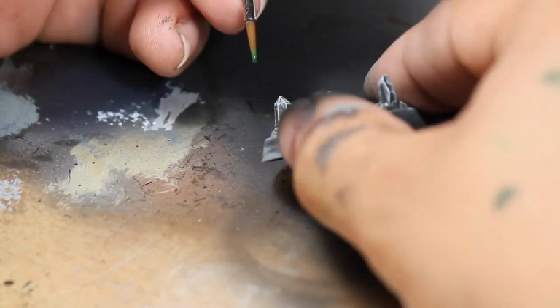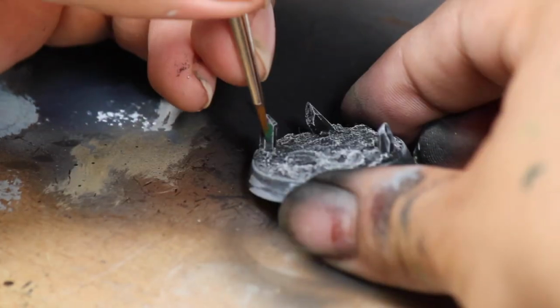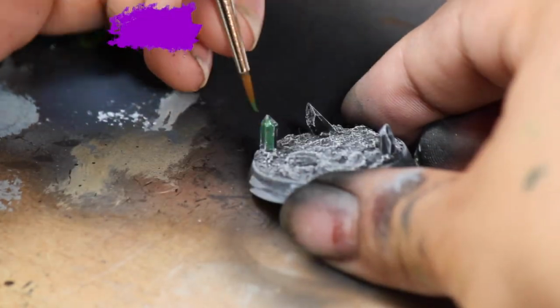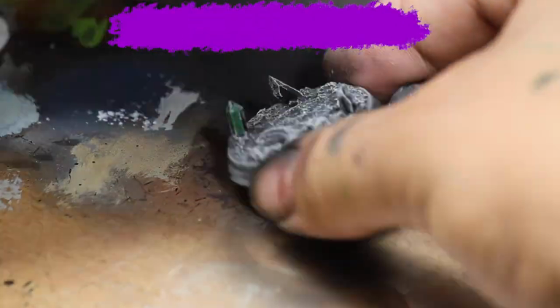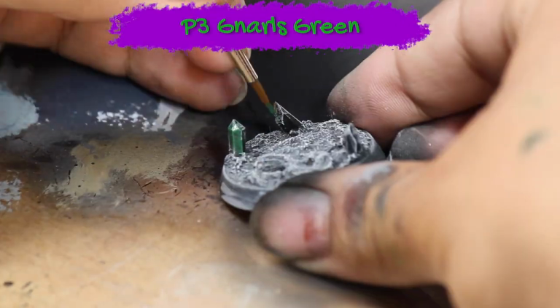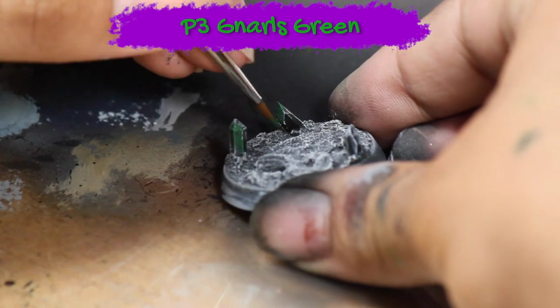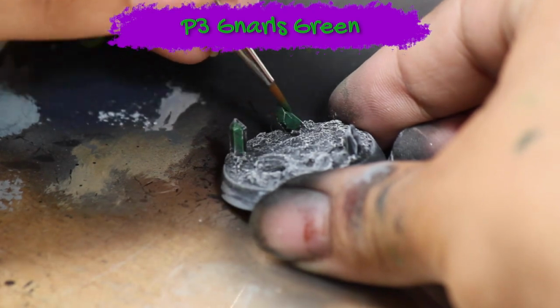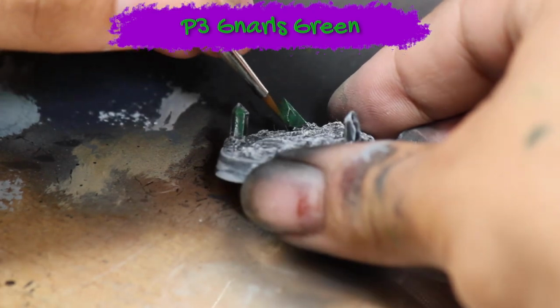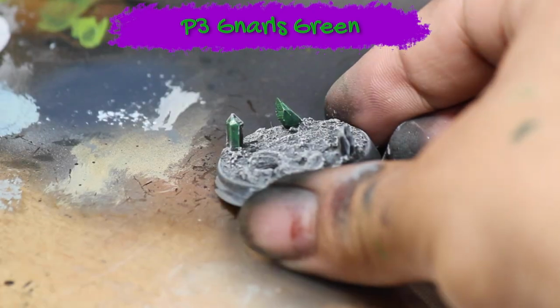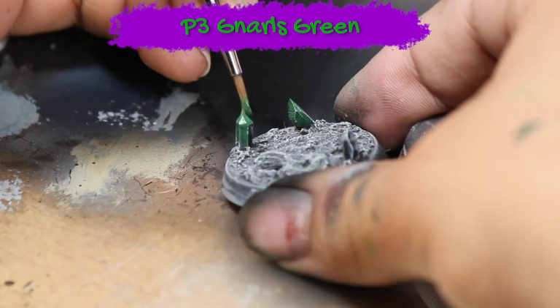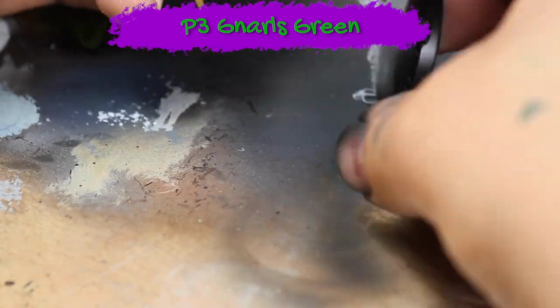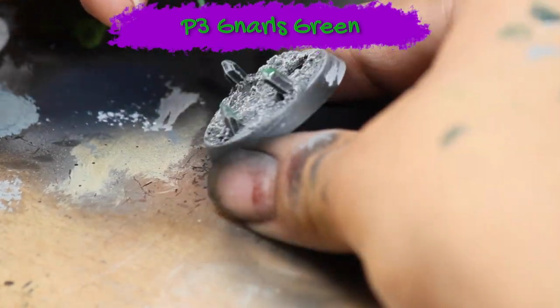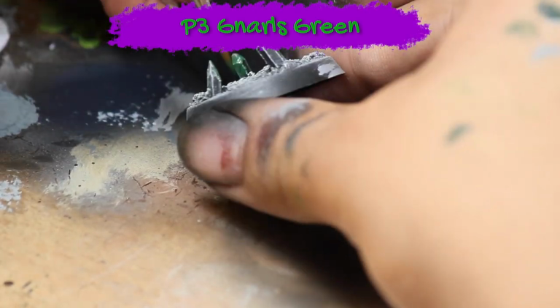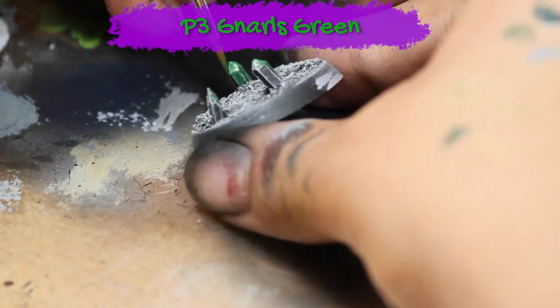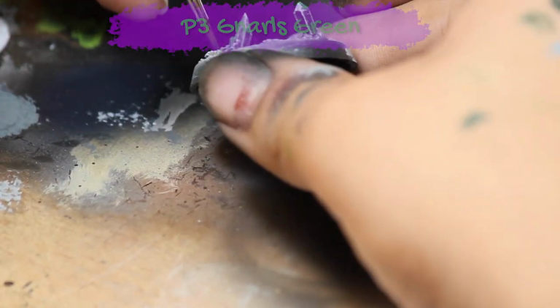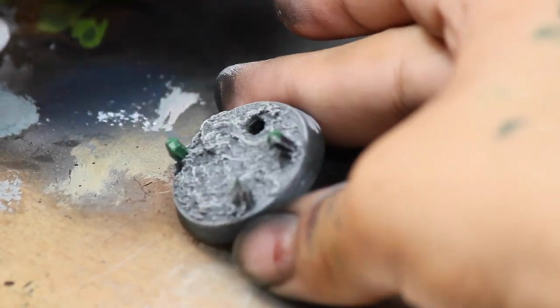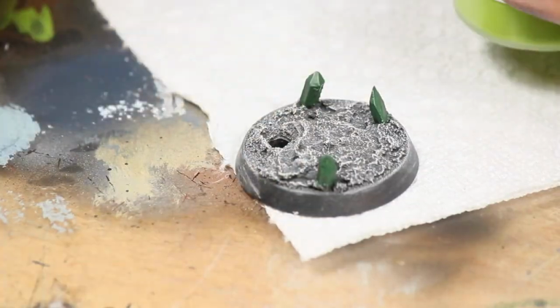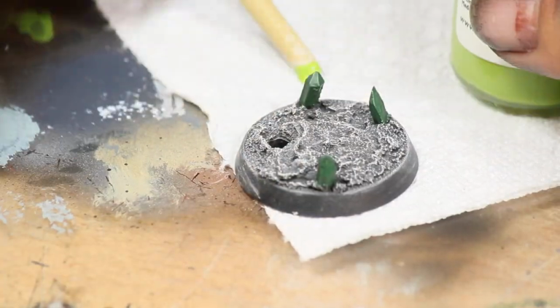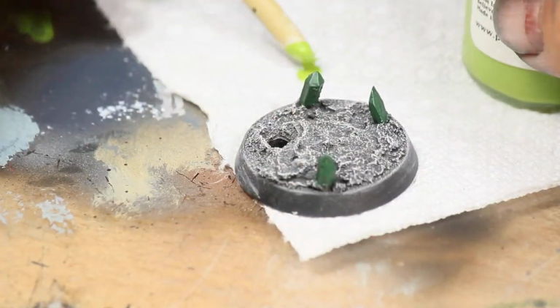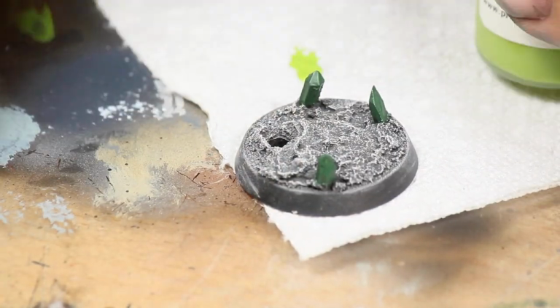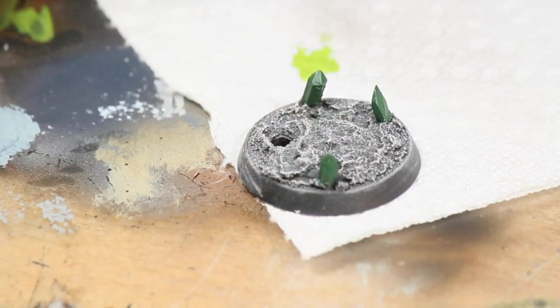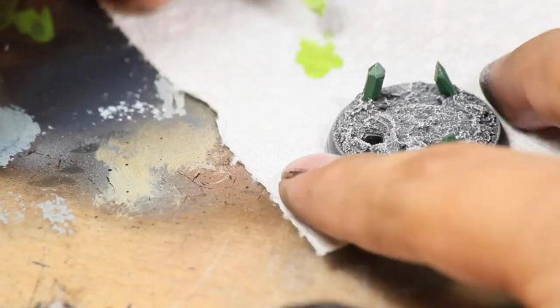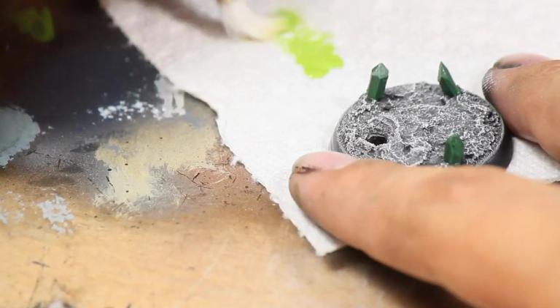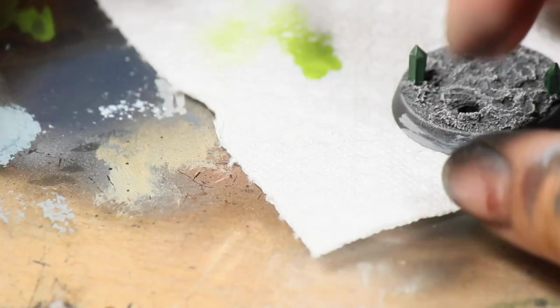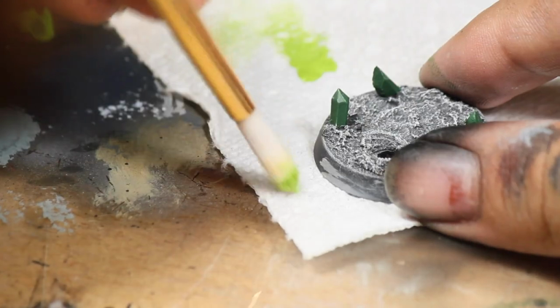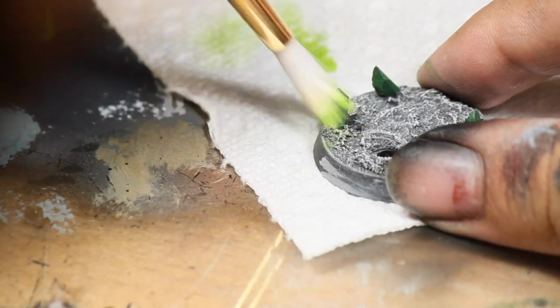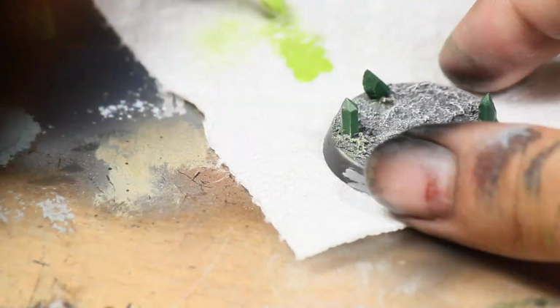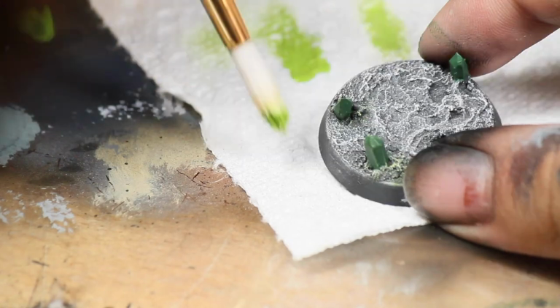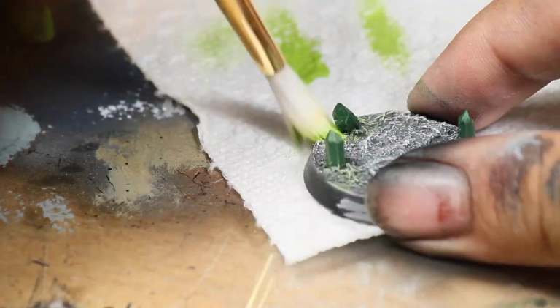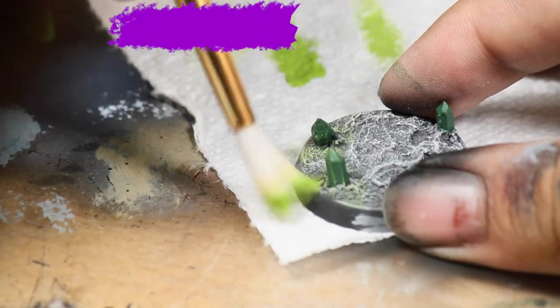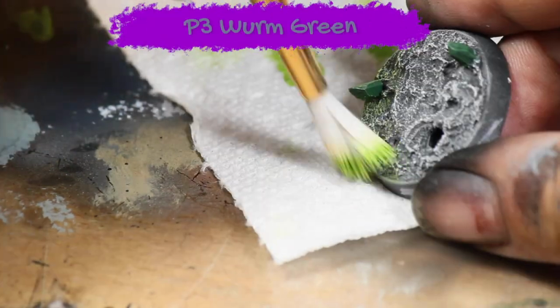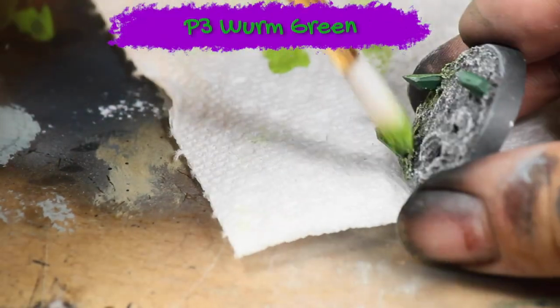Then I painted all the crystals with some P3 Gnarls Green. Once that was dry, I dry brushed the crystals and the area surrounding the crystals with some P3 Warm Green.